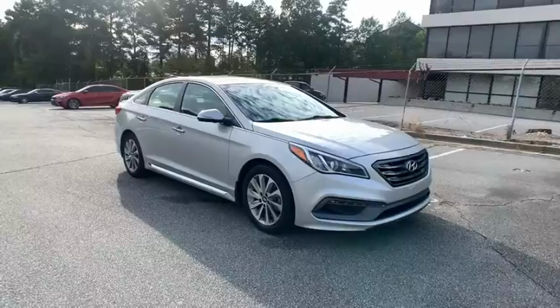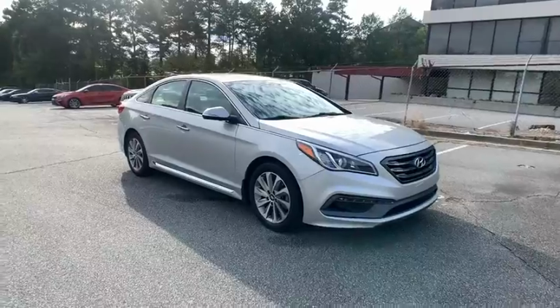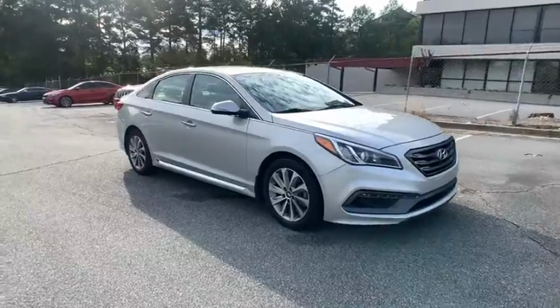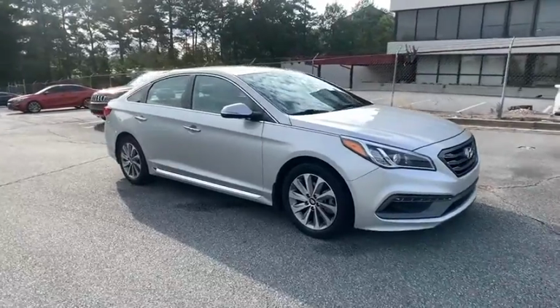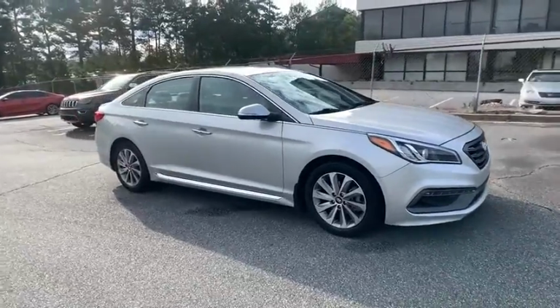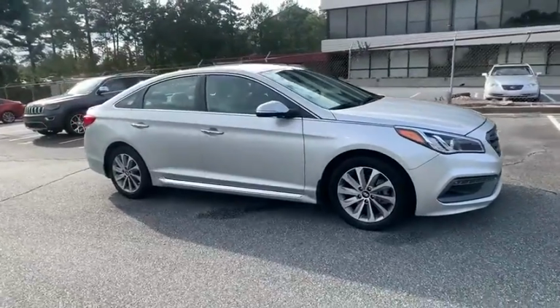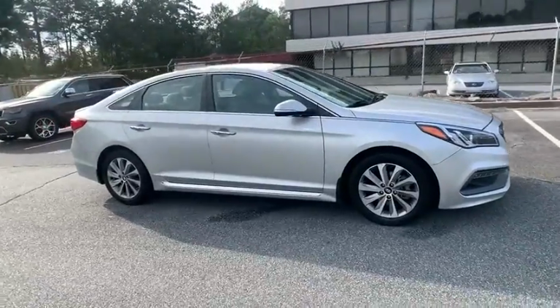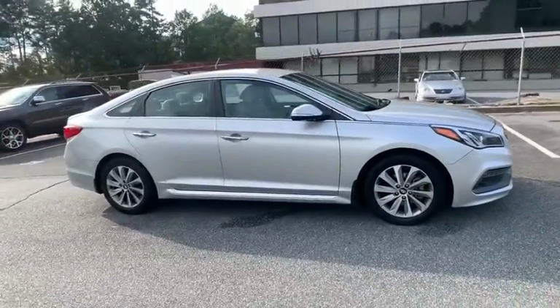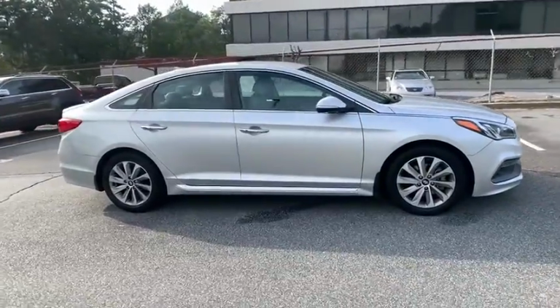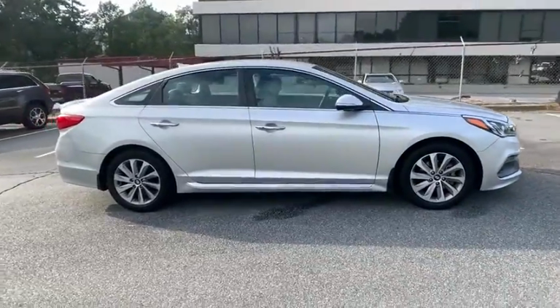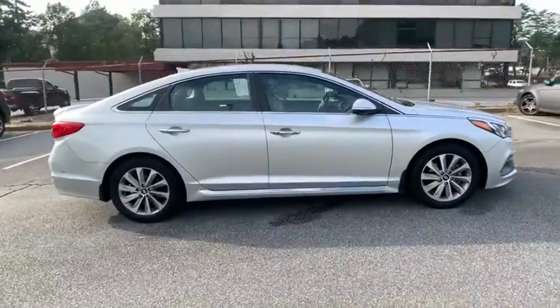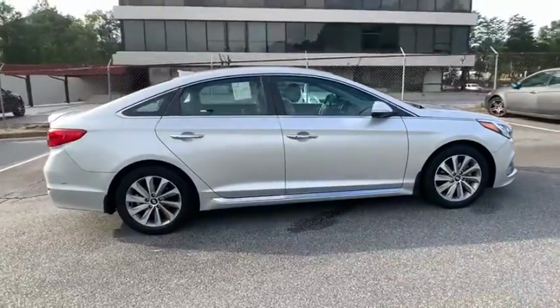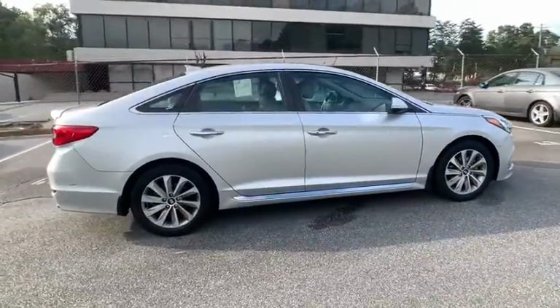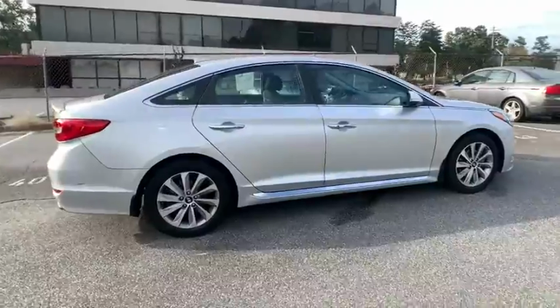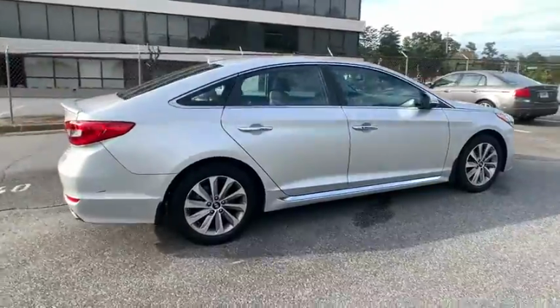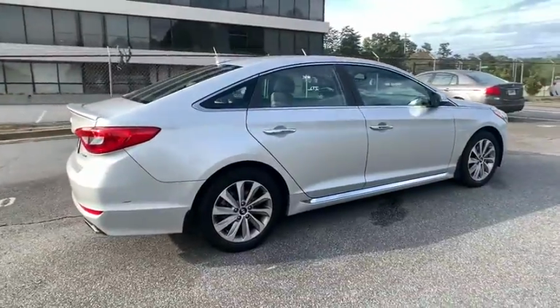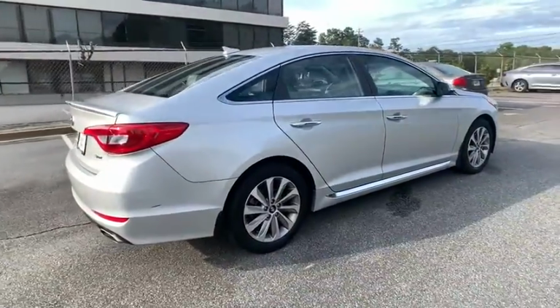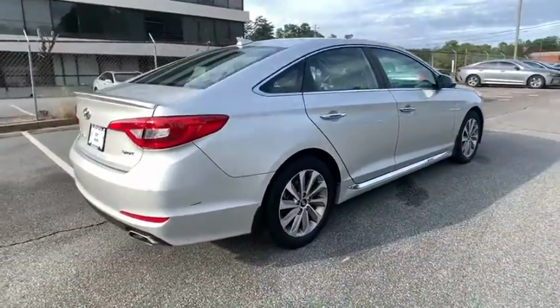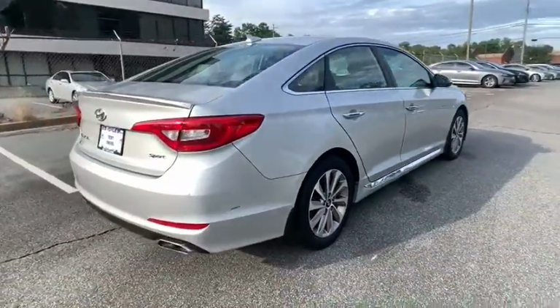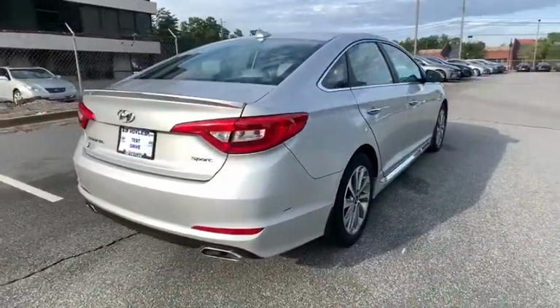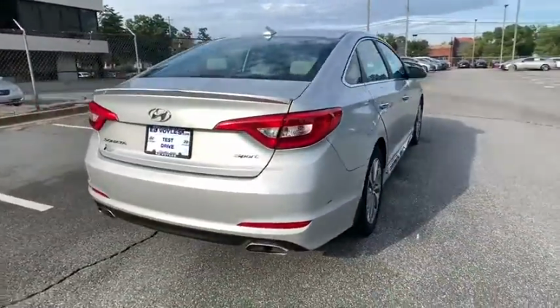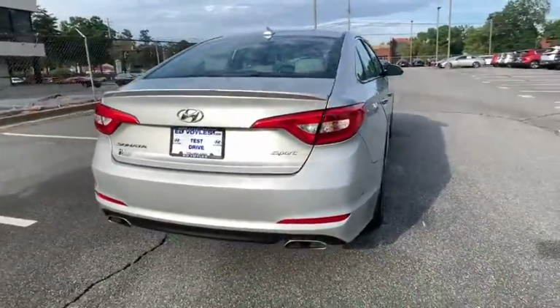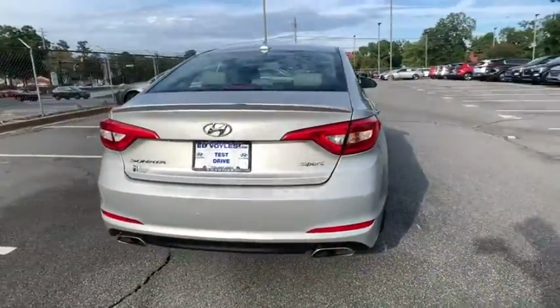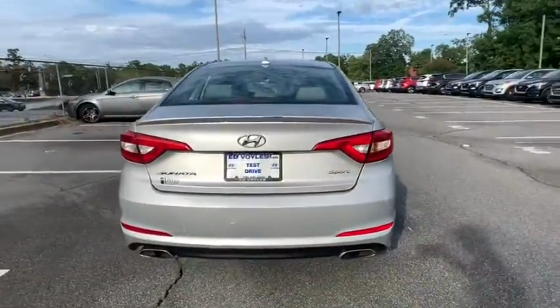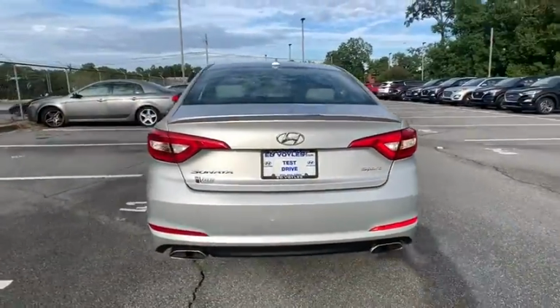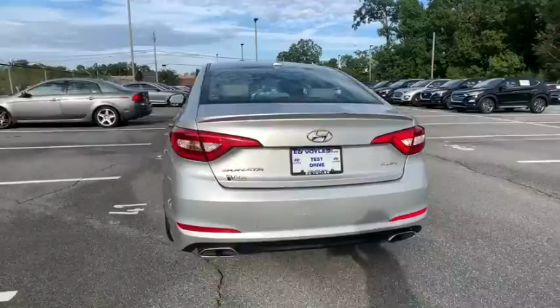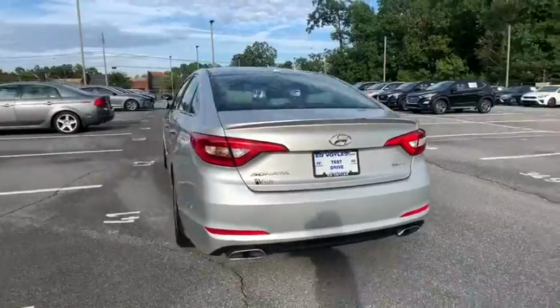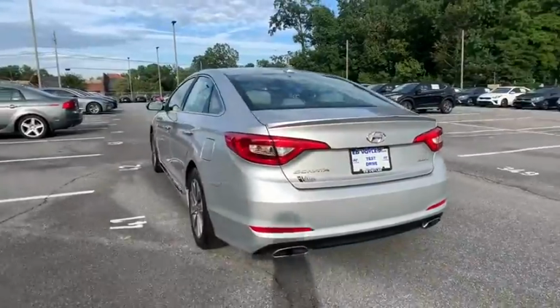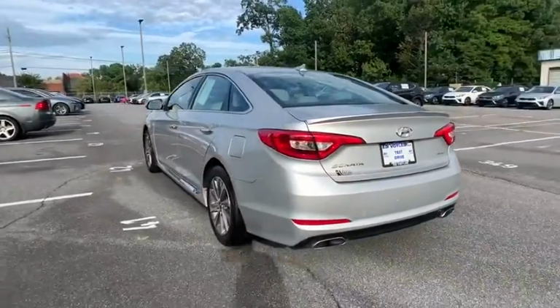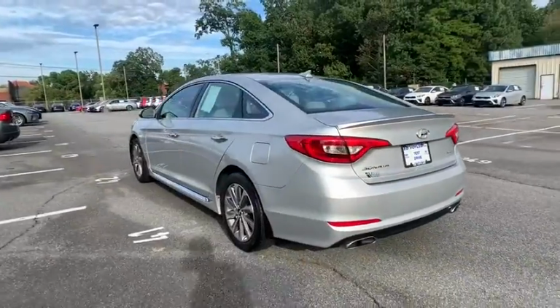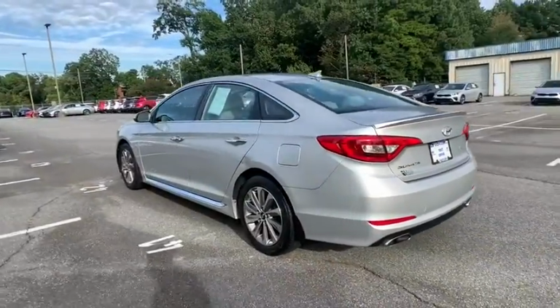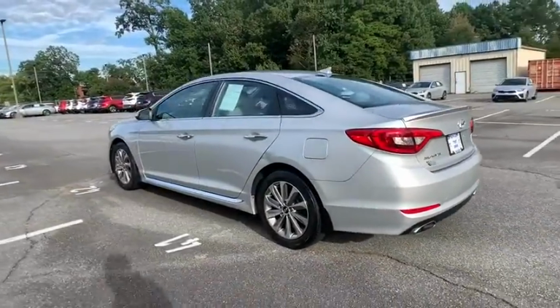Looking for the right vehicle? Check out the 2015 Hyundai Sonata. The Sonata has a long list of technologically advanced interior features and options that make driving safer, more convenient, and much more fun.